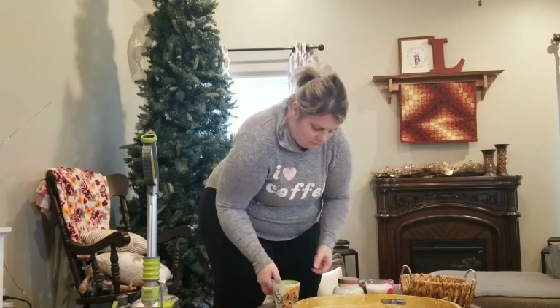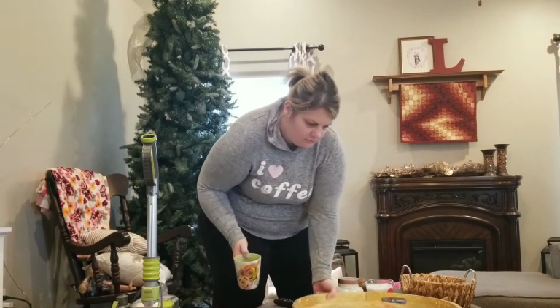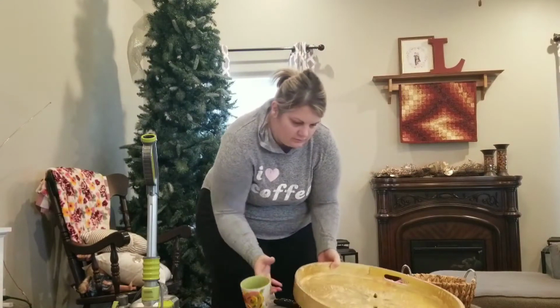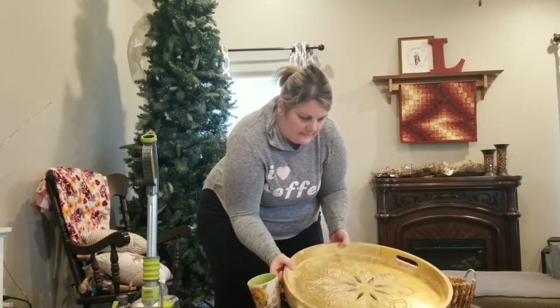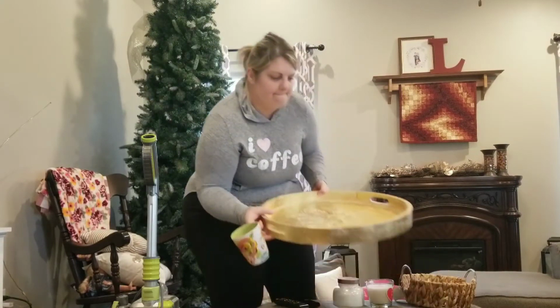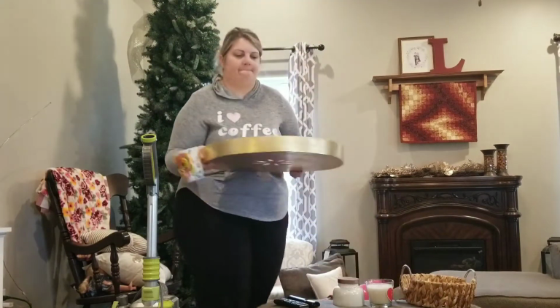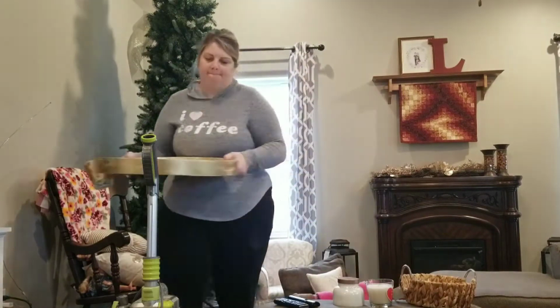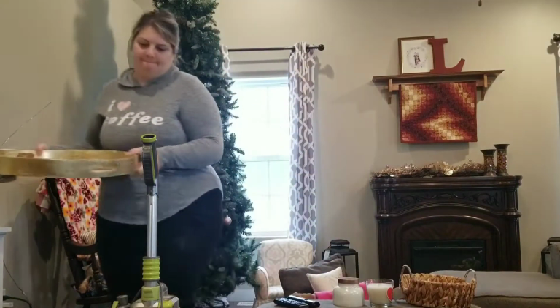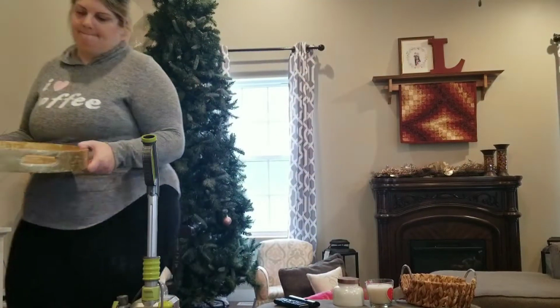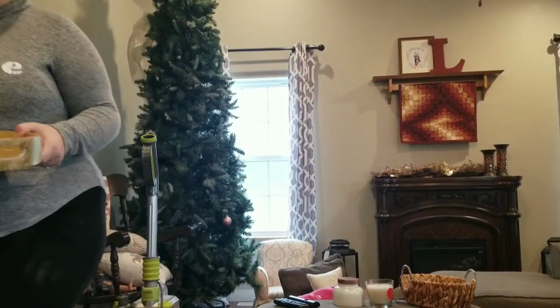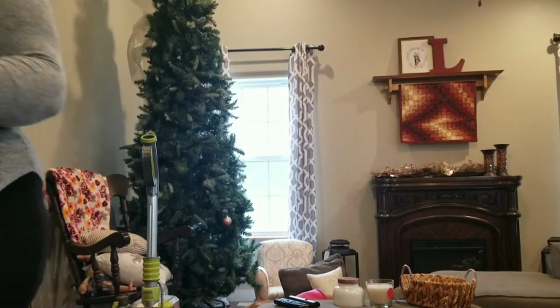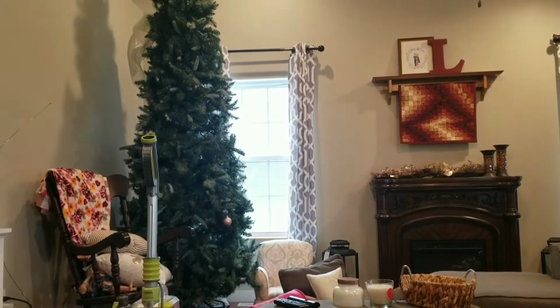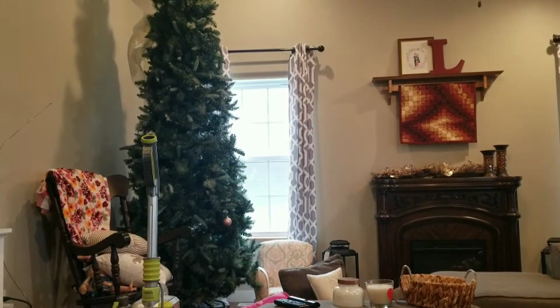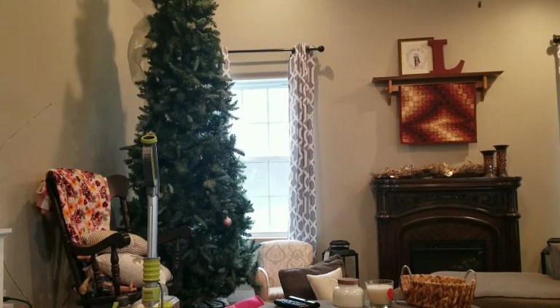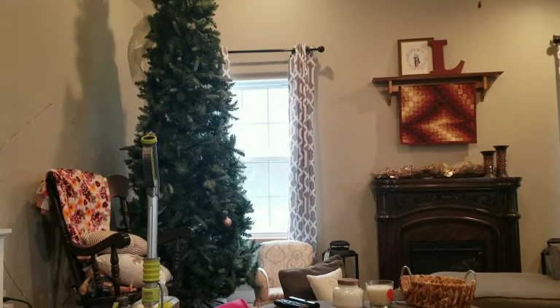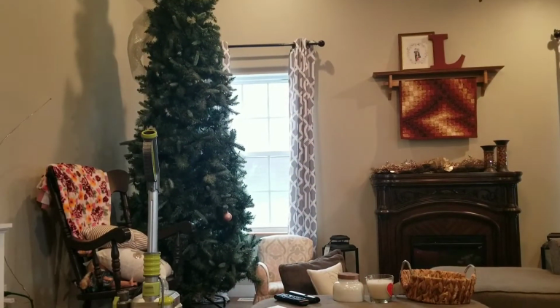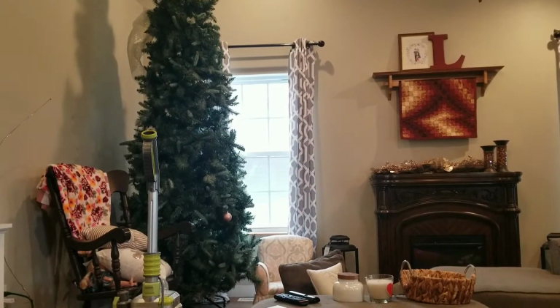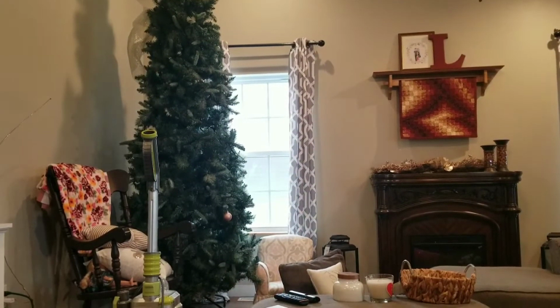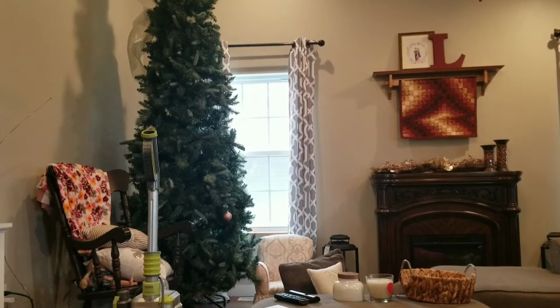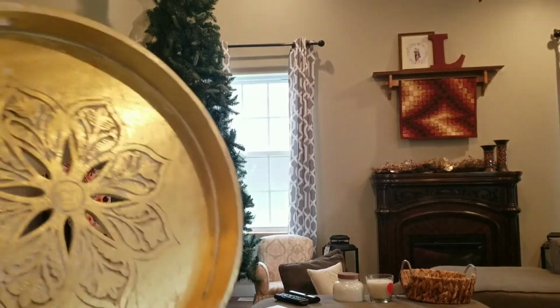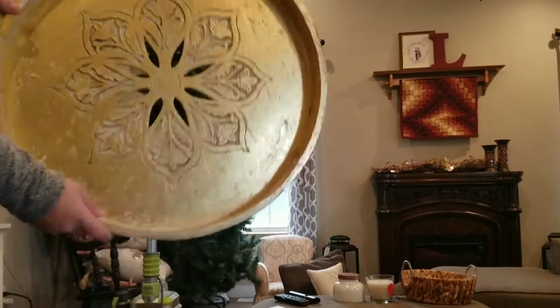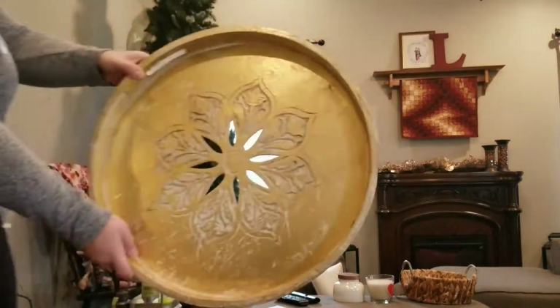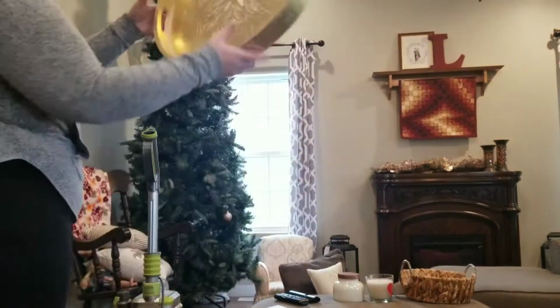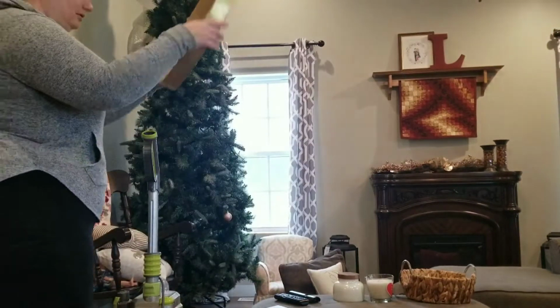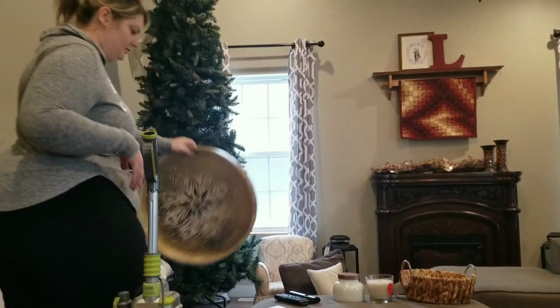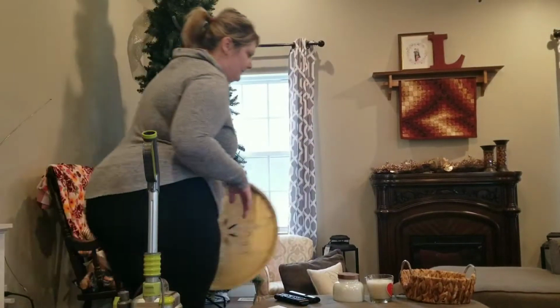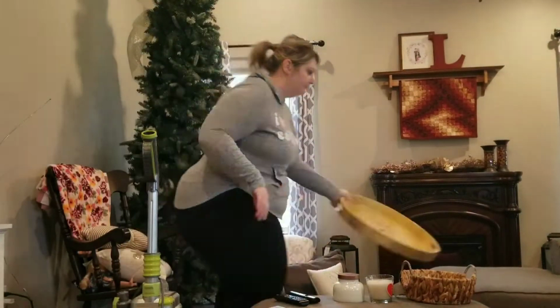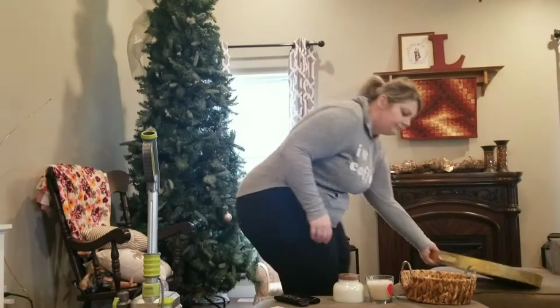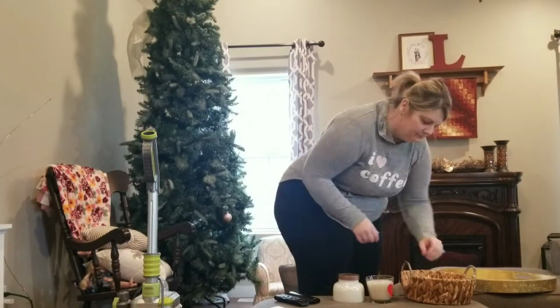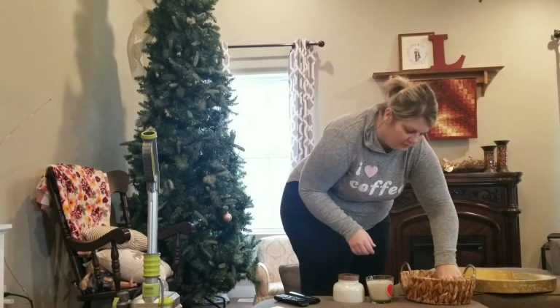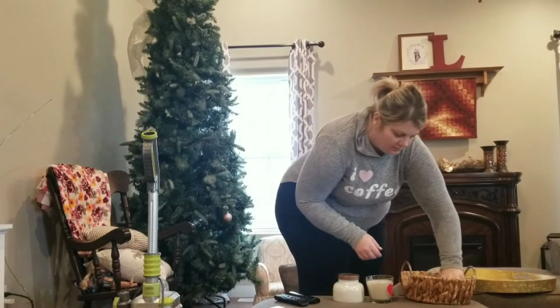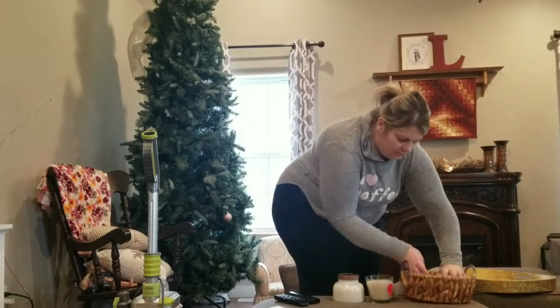This tray had some crumbs so I decided to go ahead and bring it into the kitchen, wipe it down, and then put everything back.